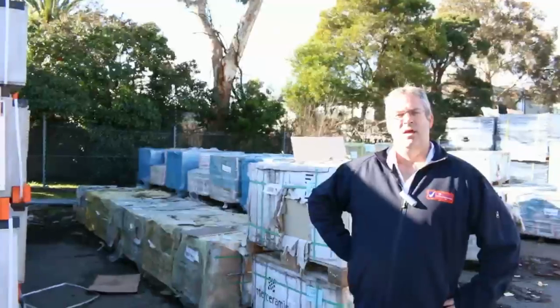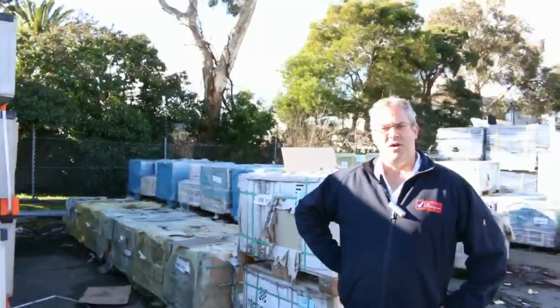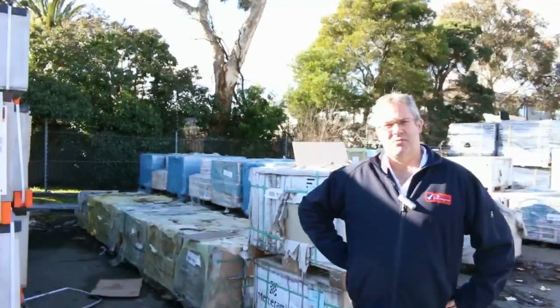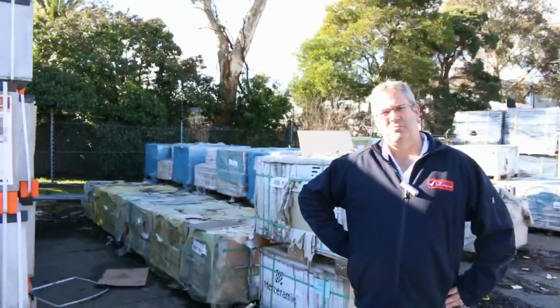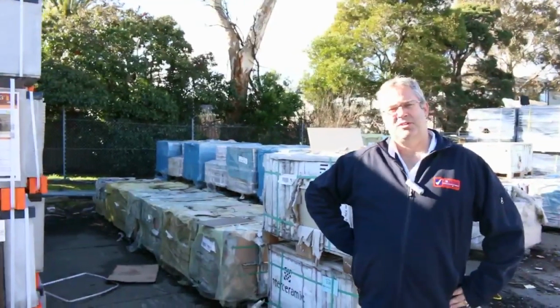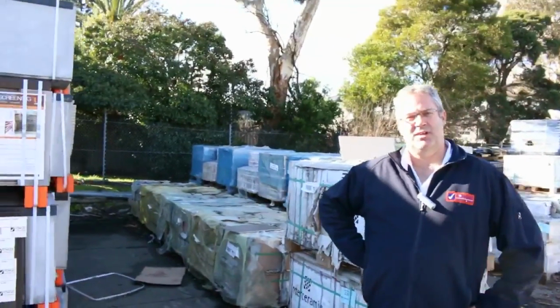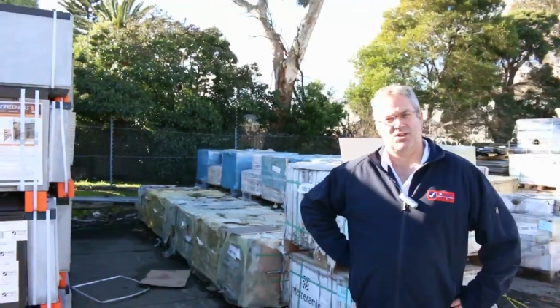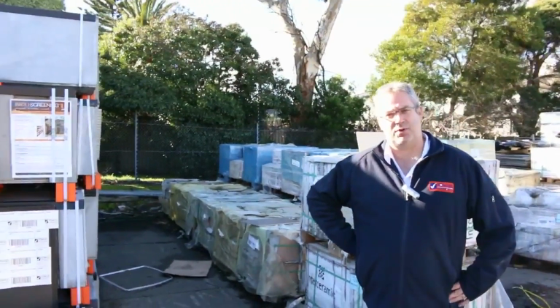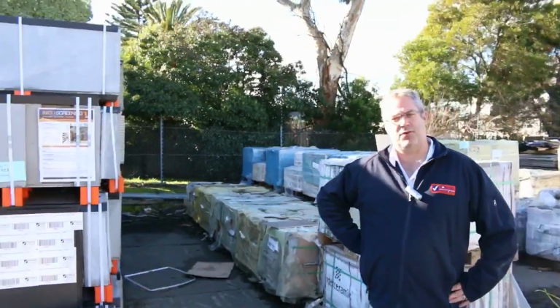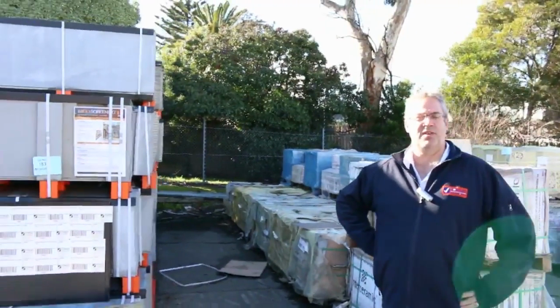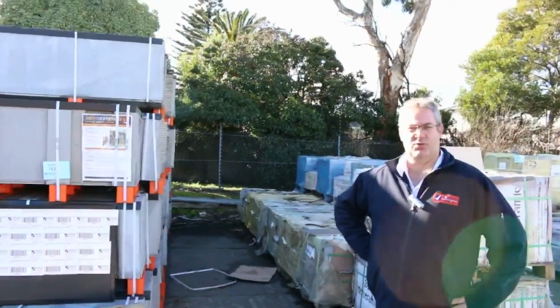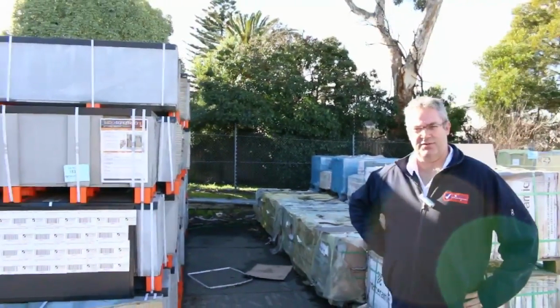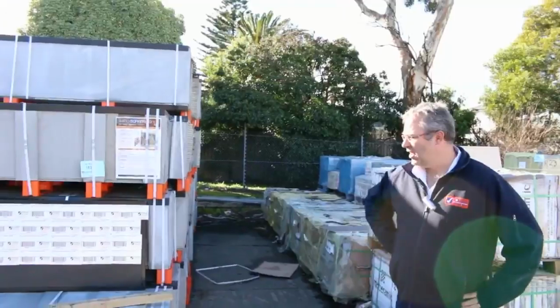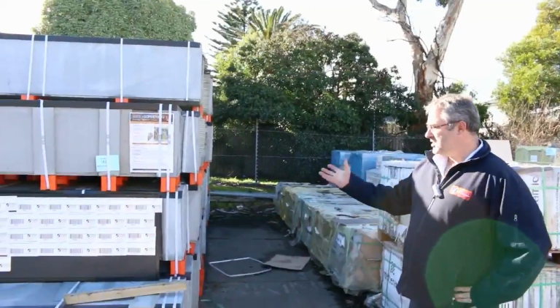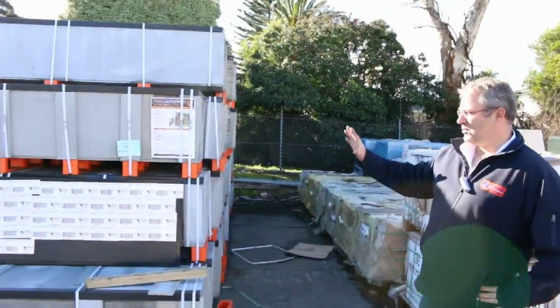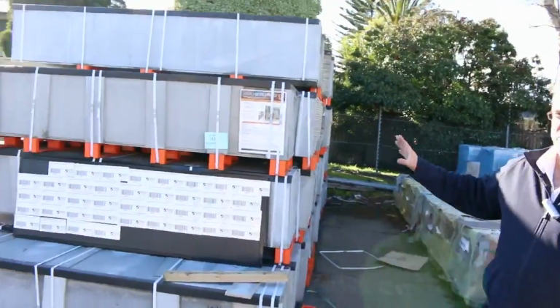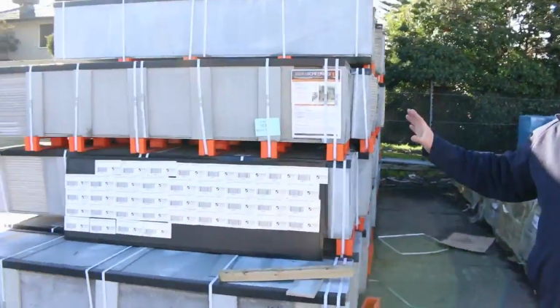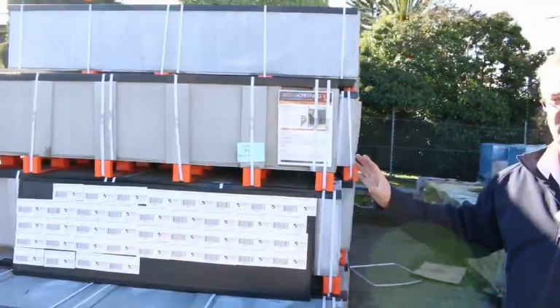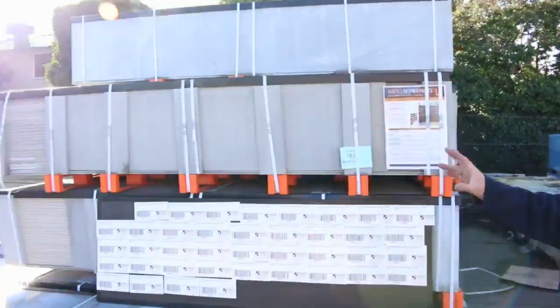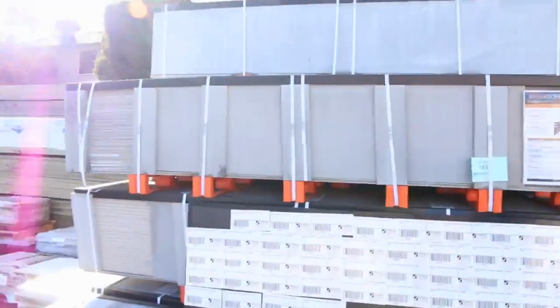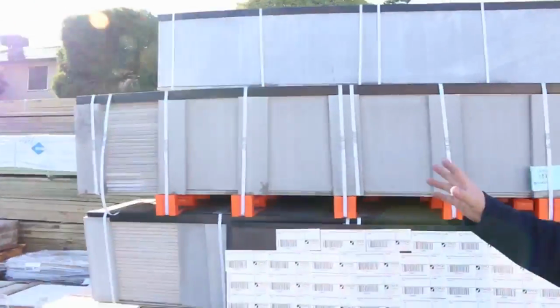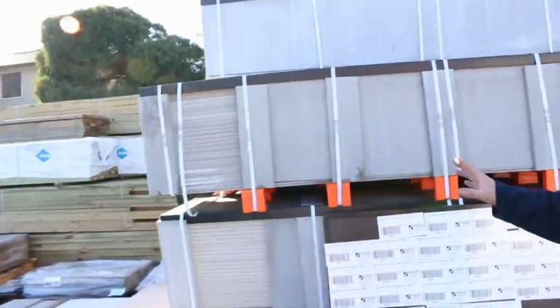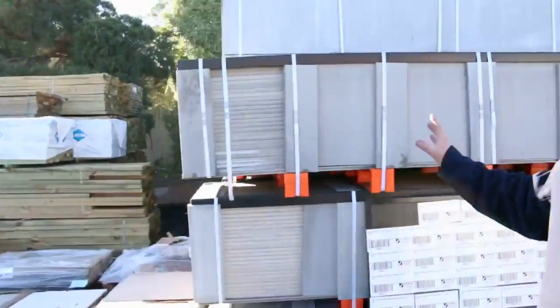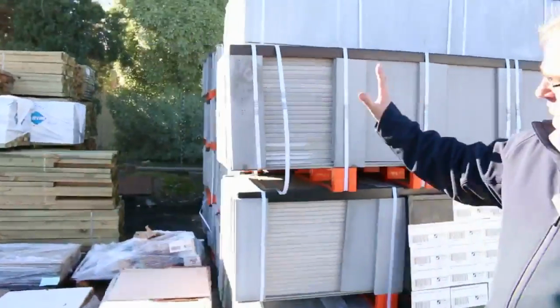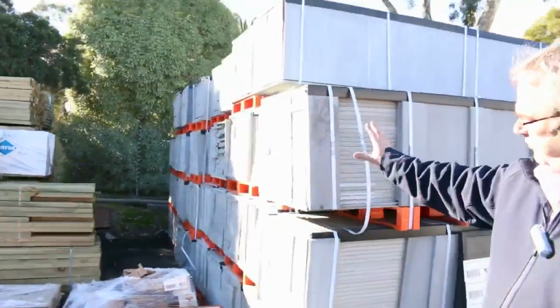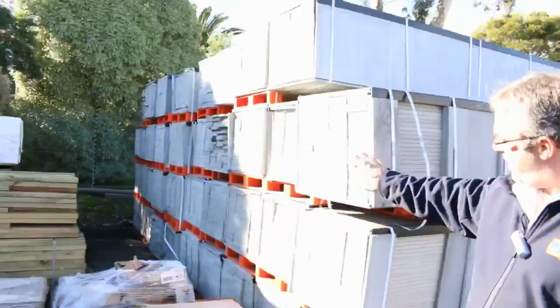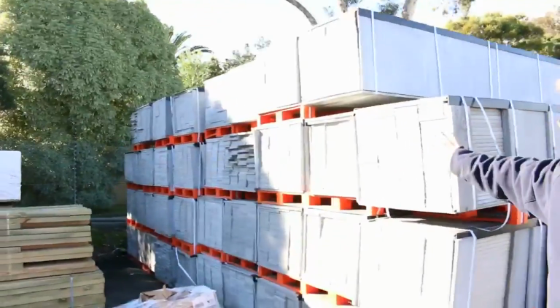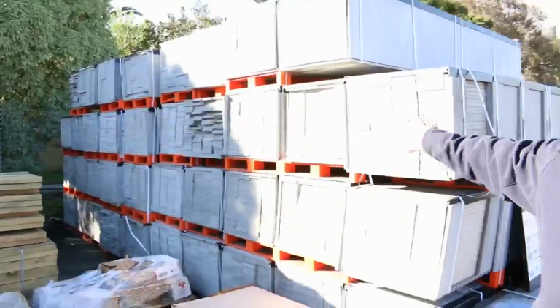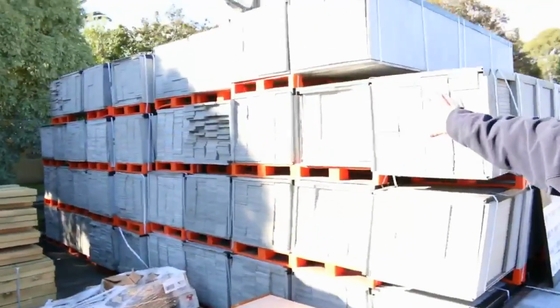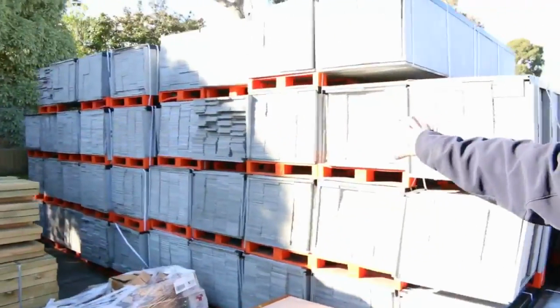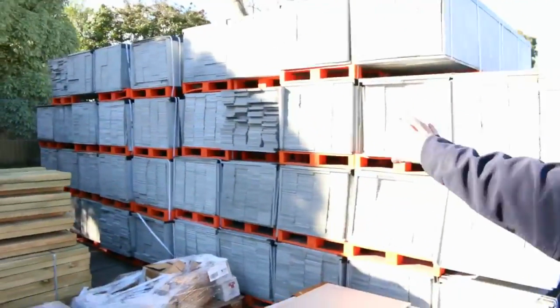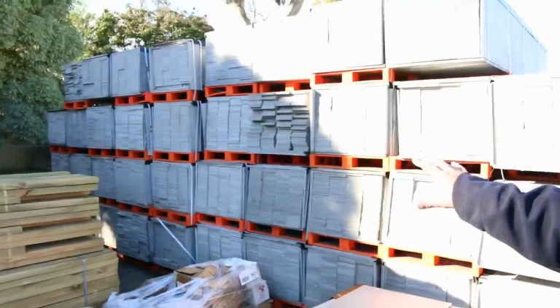Hi everyone and welcome to the timber and building supplies auction preview for Wednesday the 12th of July. As you can see we've got a heap more screening coming this week — the trucks have been rolling in — great for all those privacy screens and around decks and pergolas.